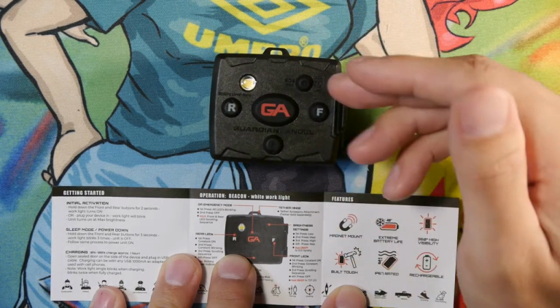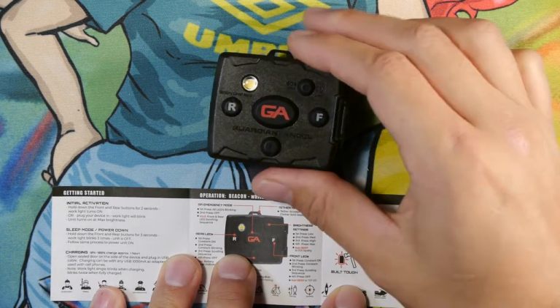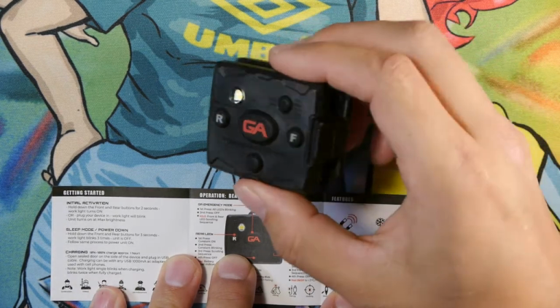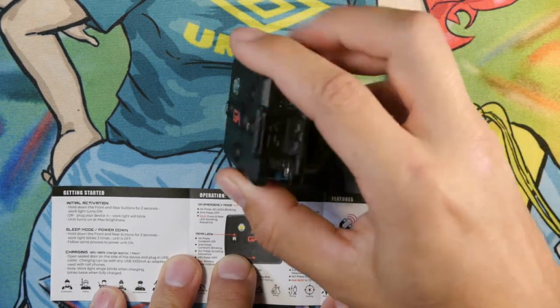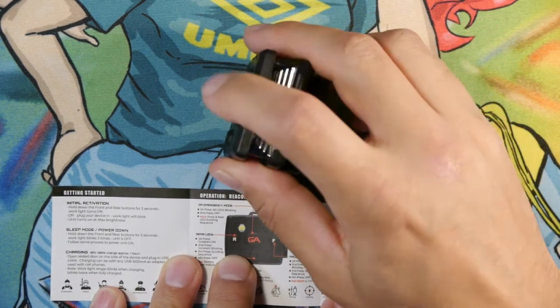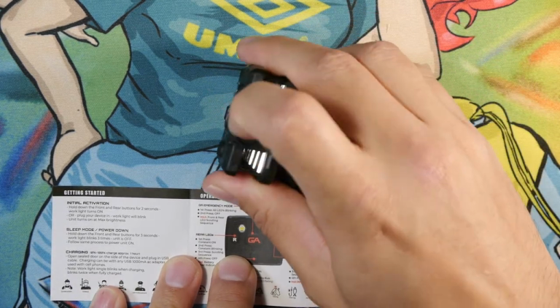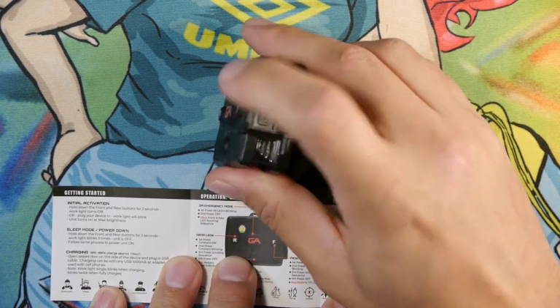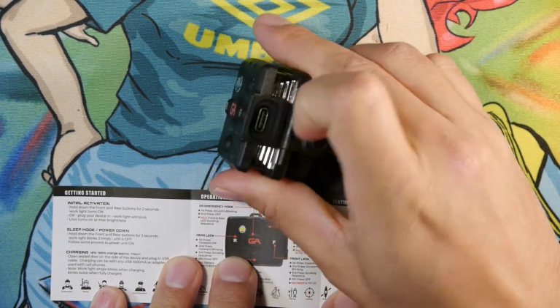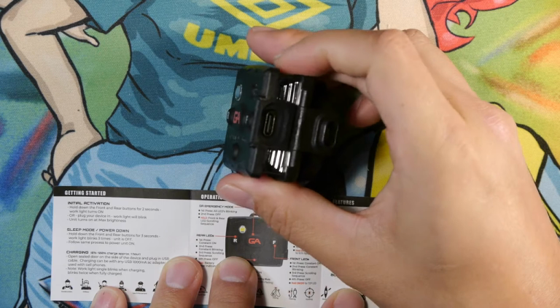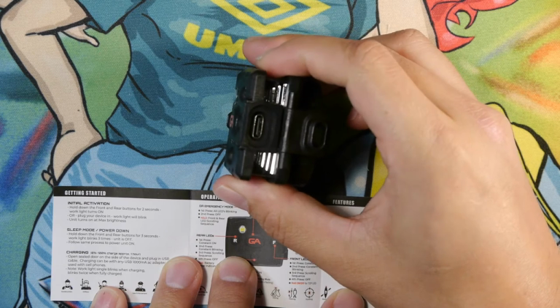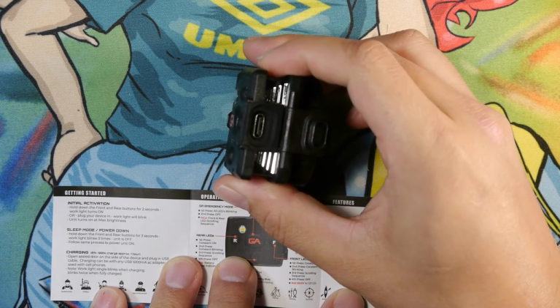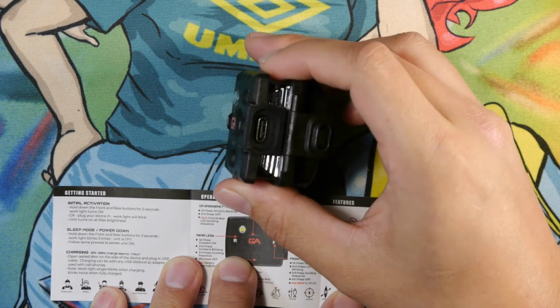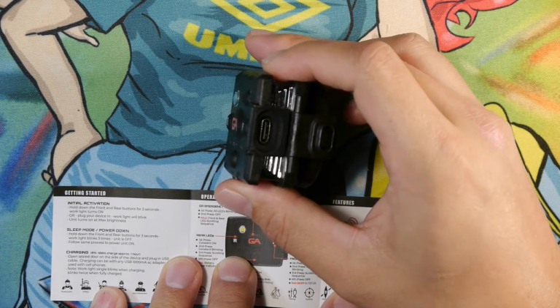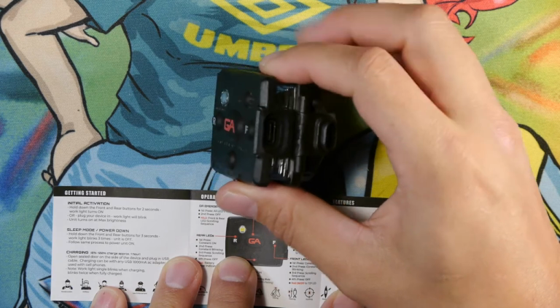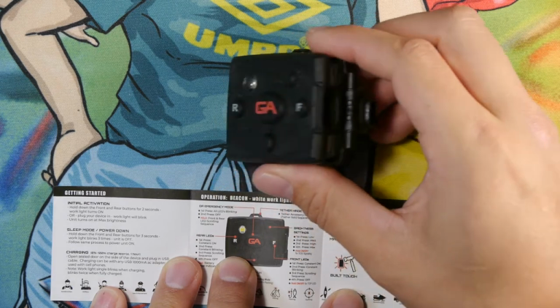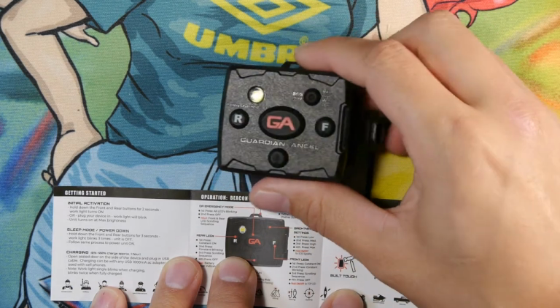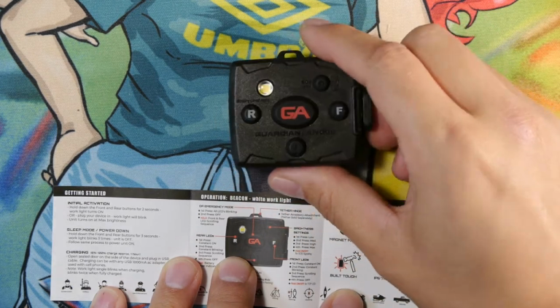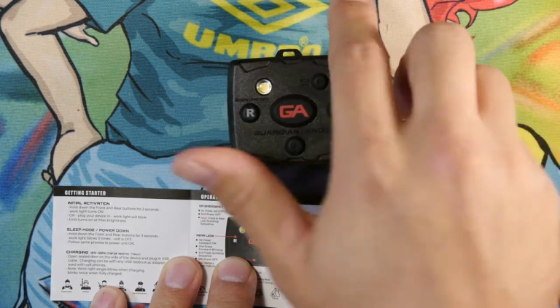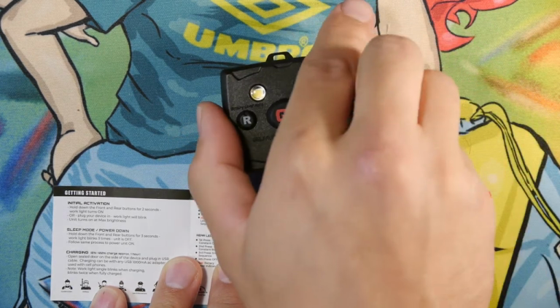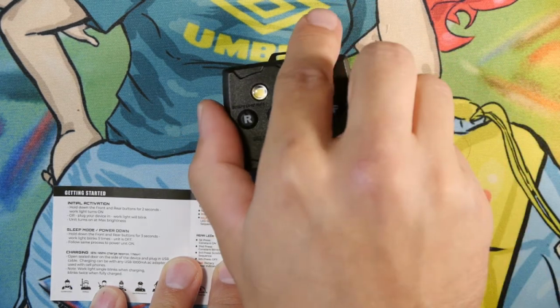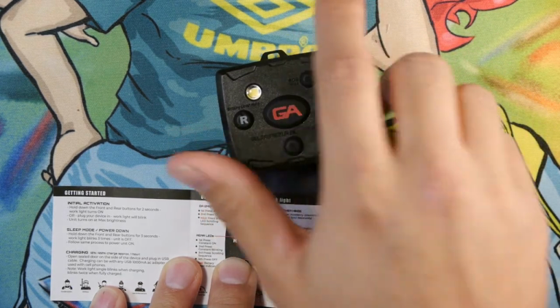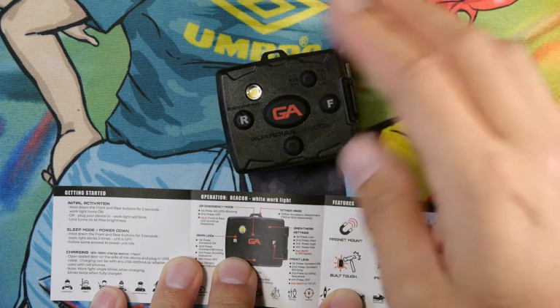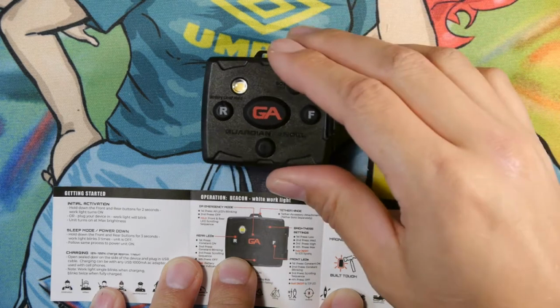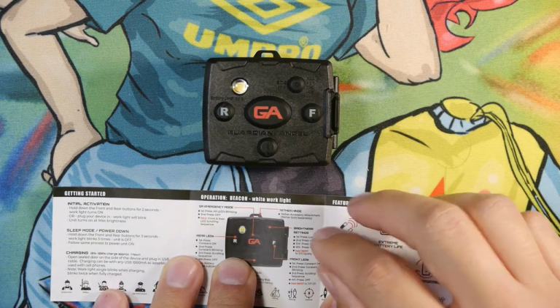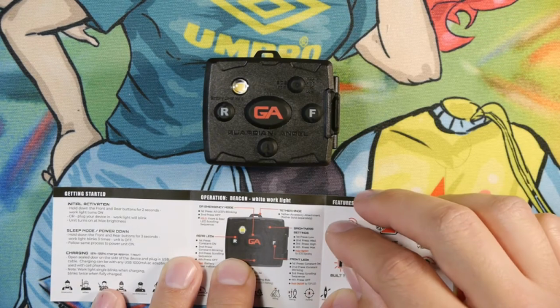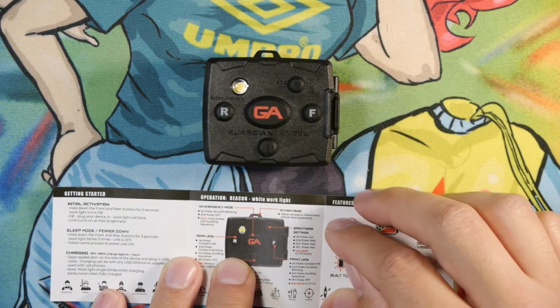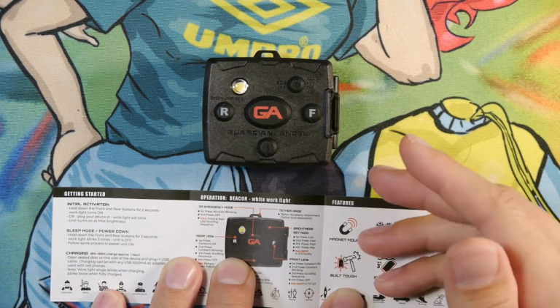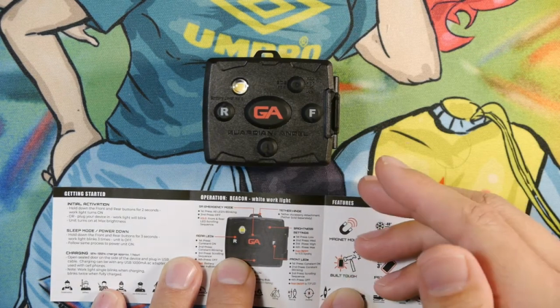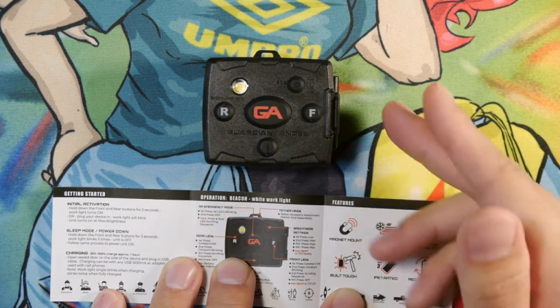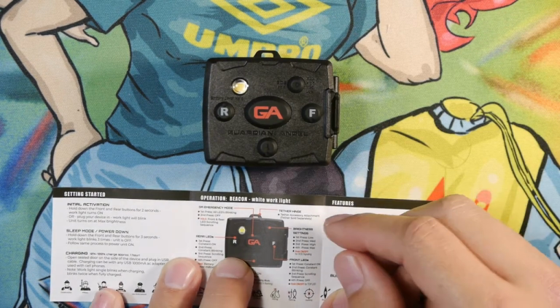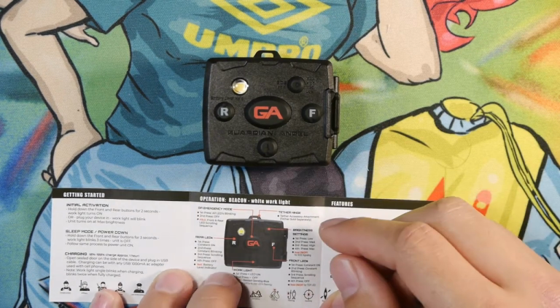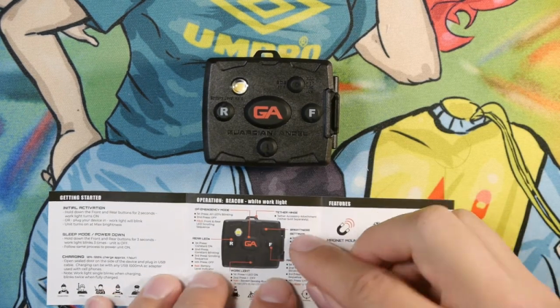Charging is pretty simple. It has a USB-C charging port on the side. It takes about an hour or so to charge the light. If you run it down to zero percent, it'll take about an hour and a half to charge. I like the USB-C charging port on it.